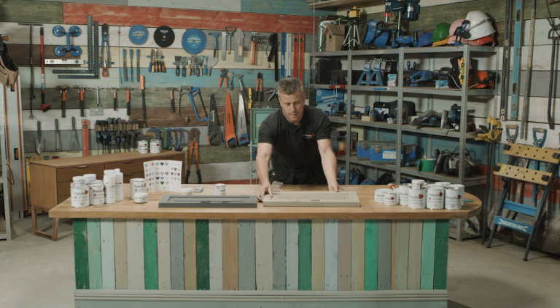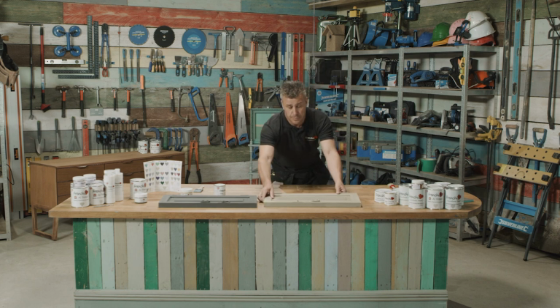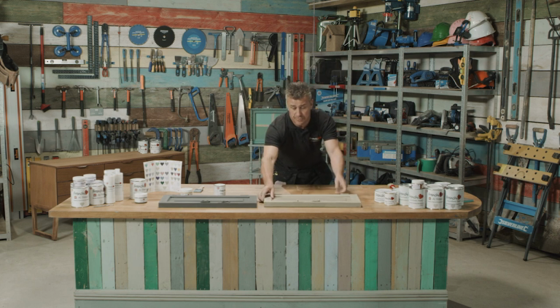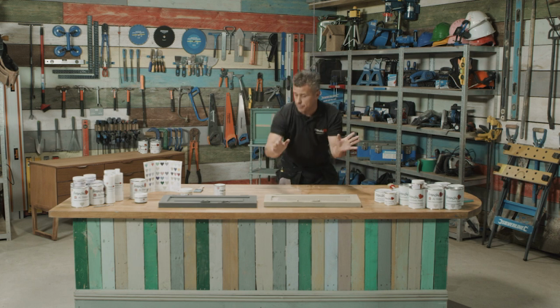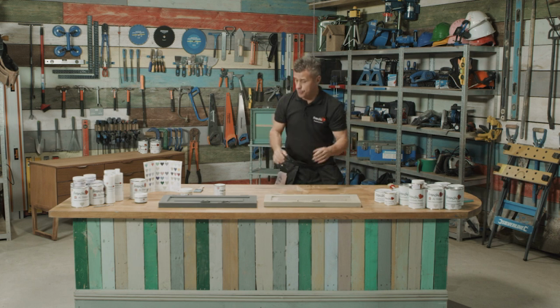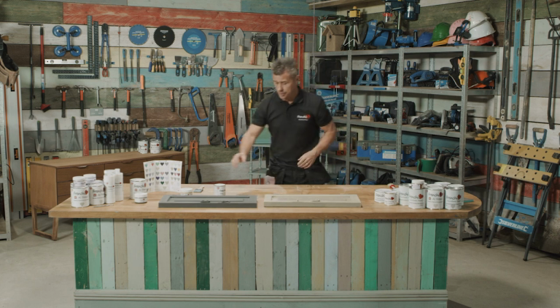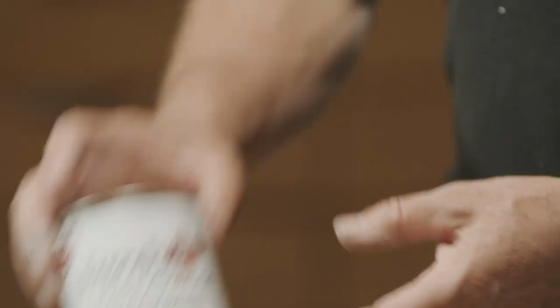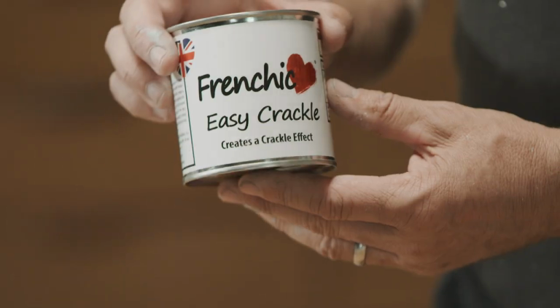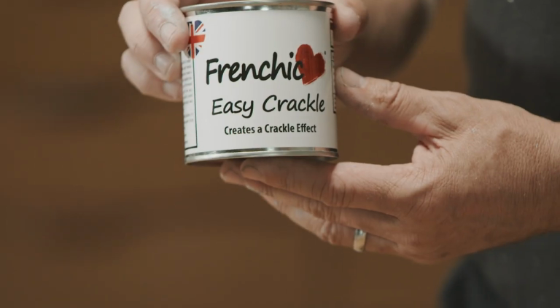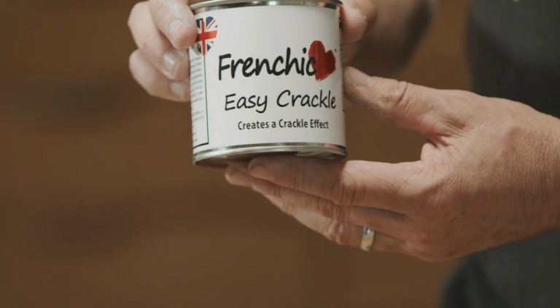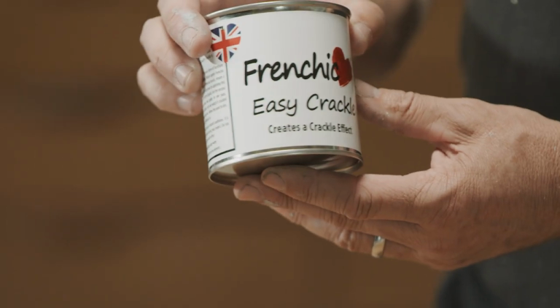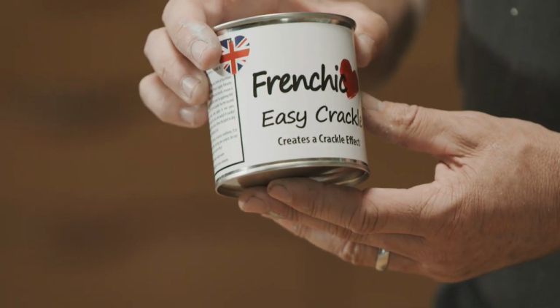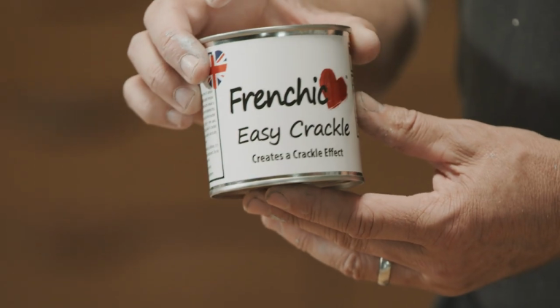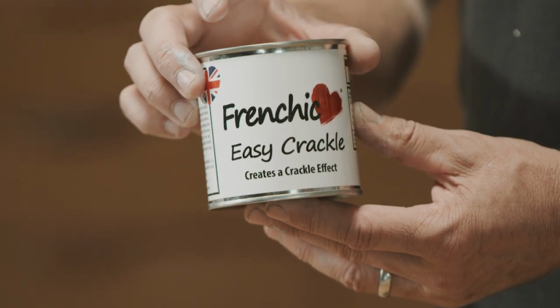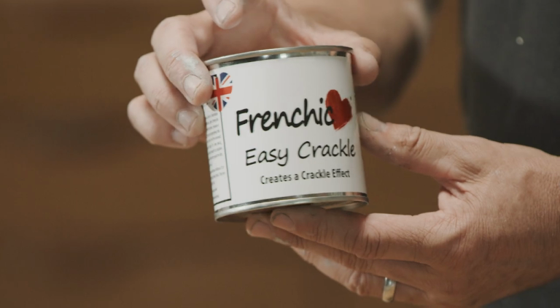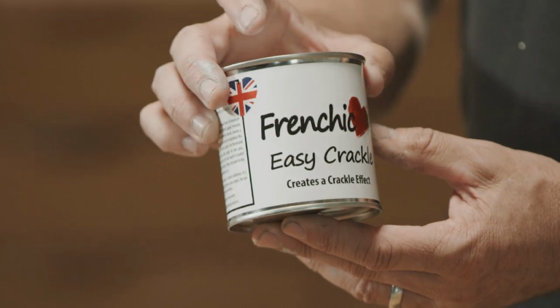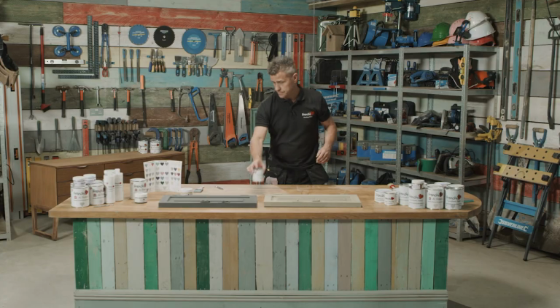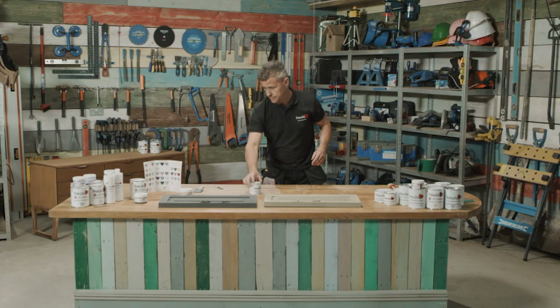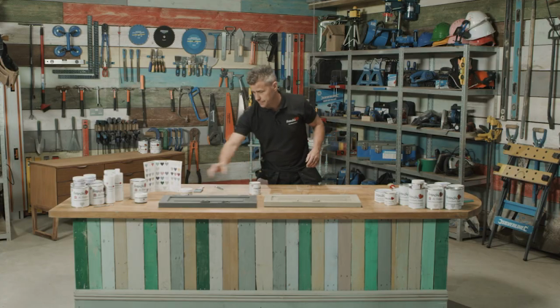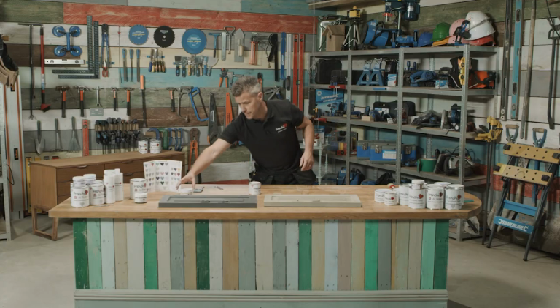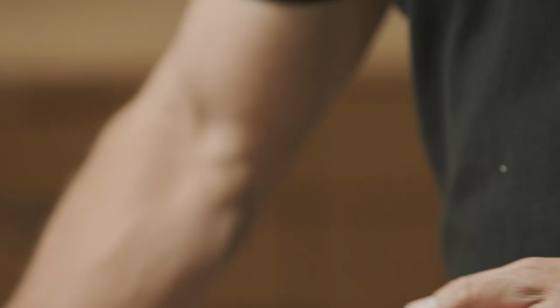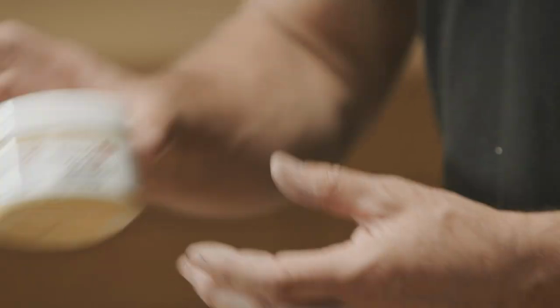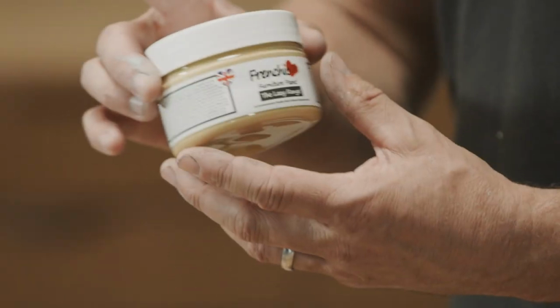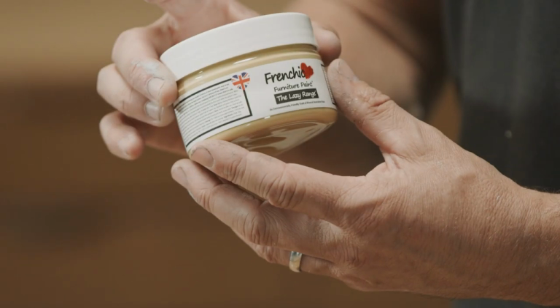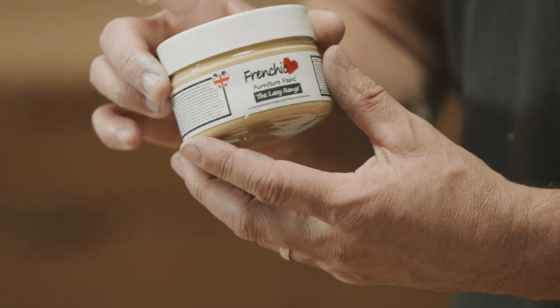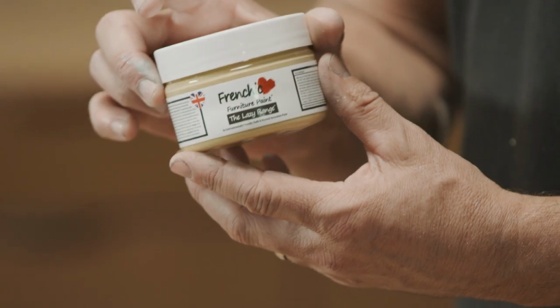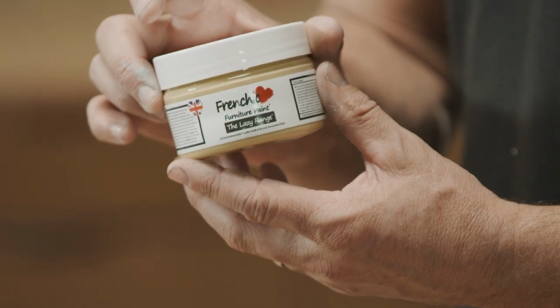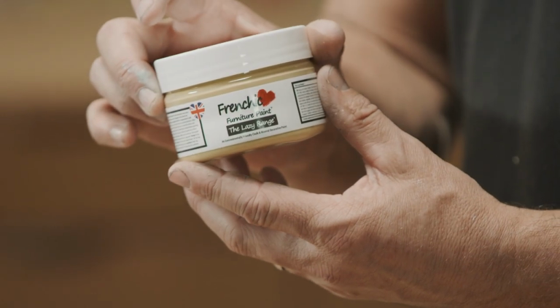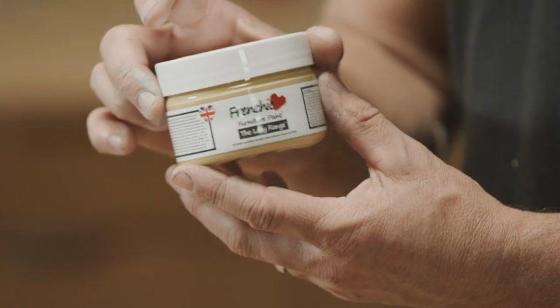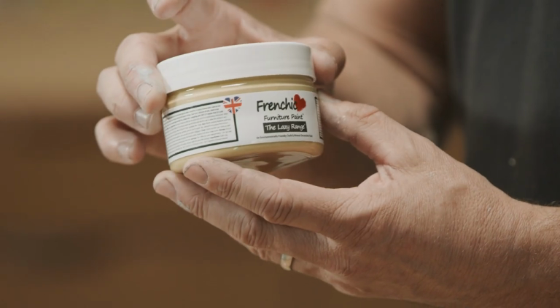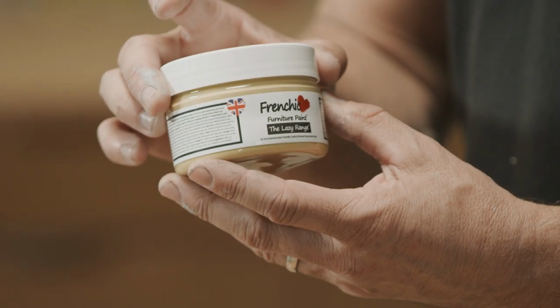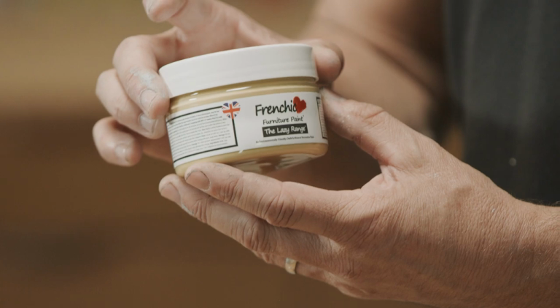The materials I'm going to use are Easy Crackle and Hot as Mustard from the Lazy range.